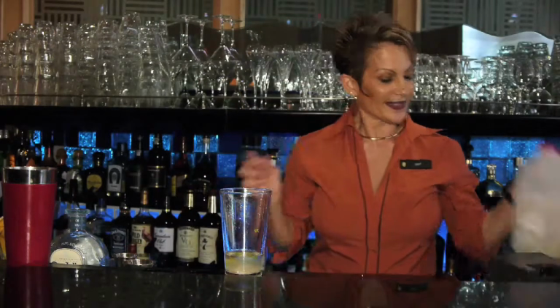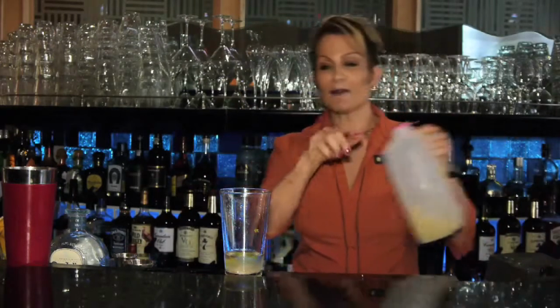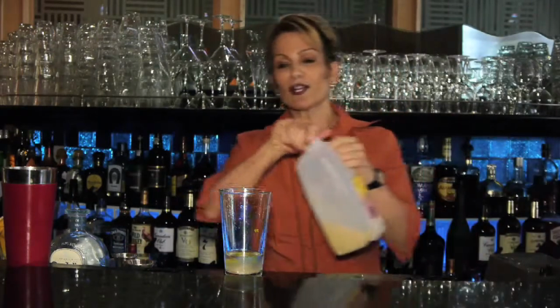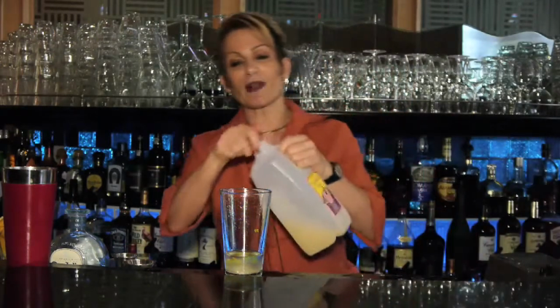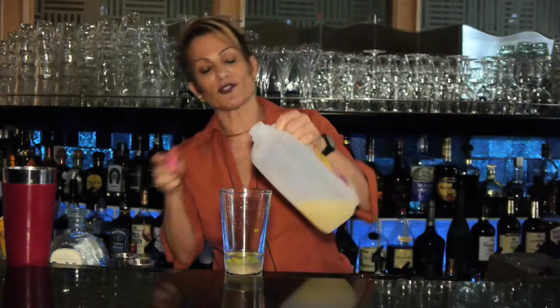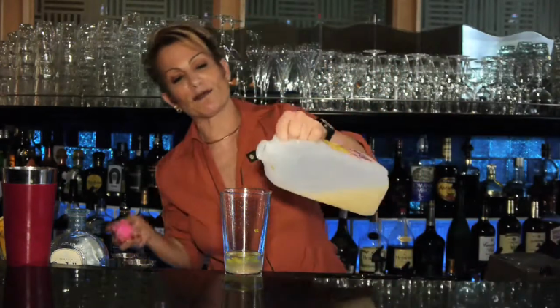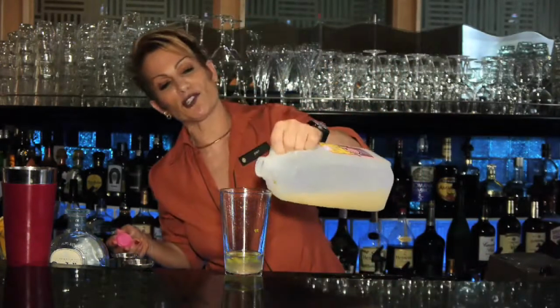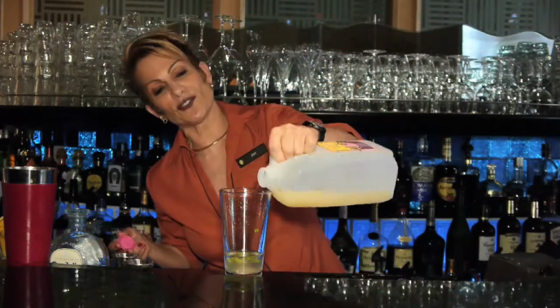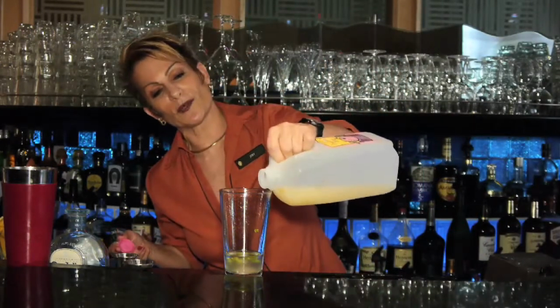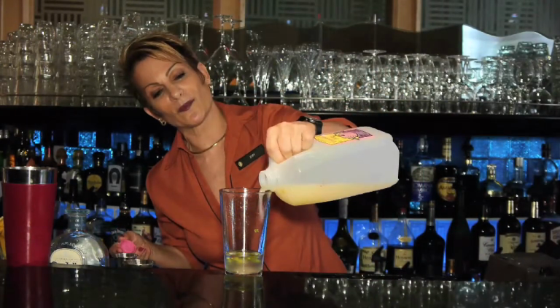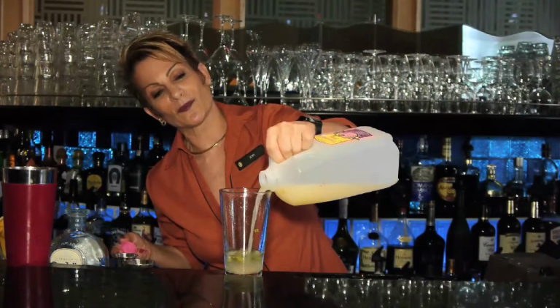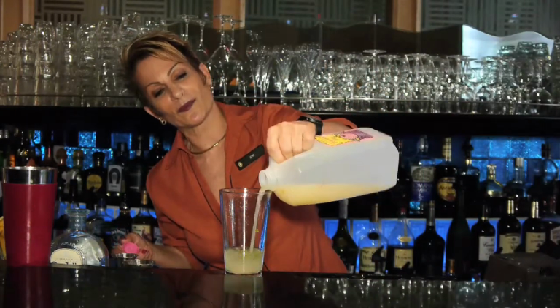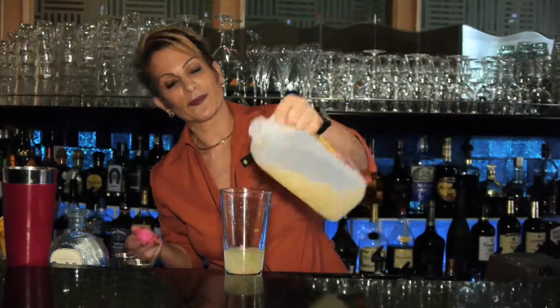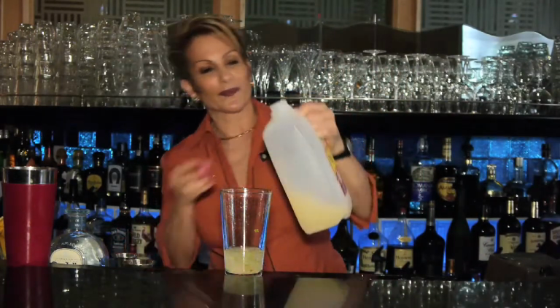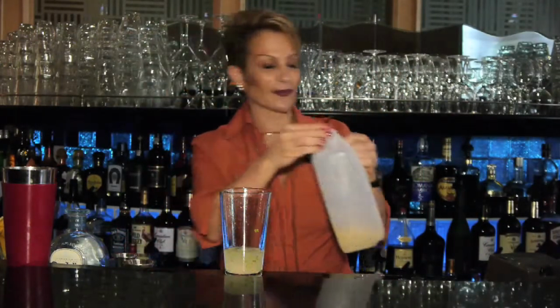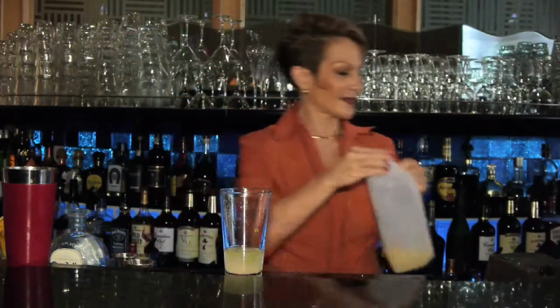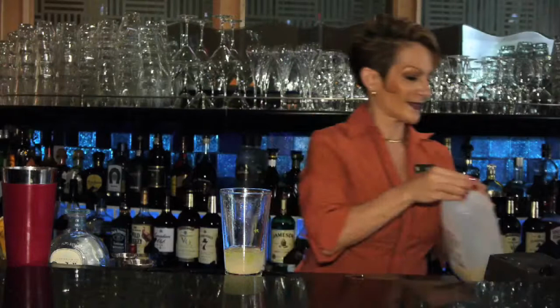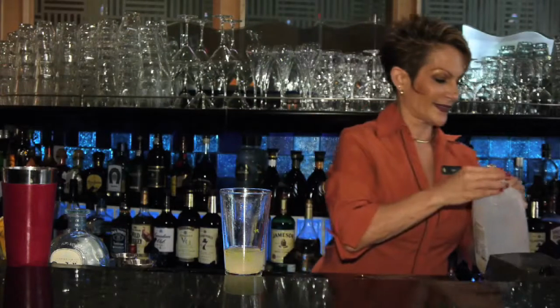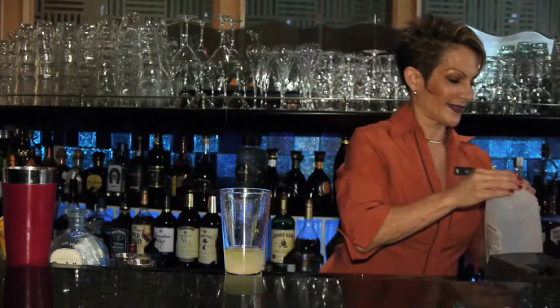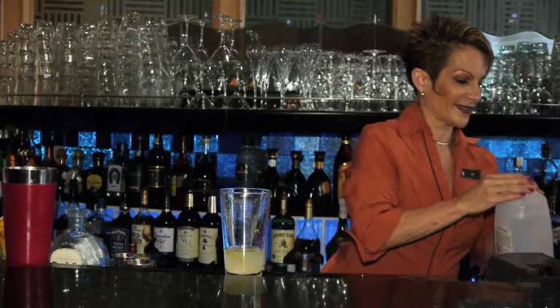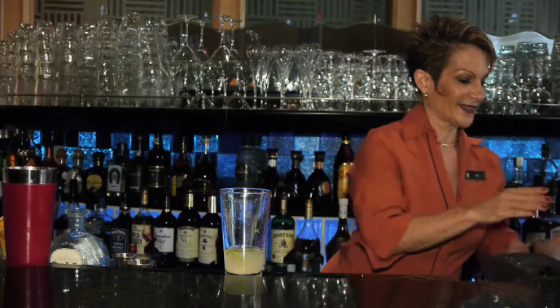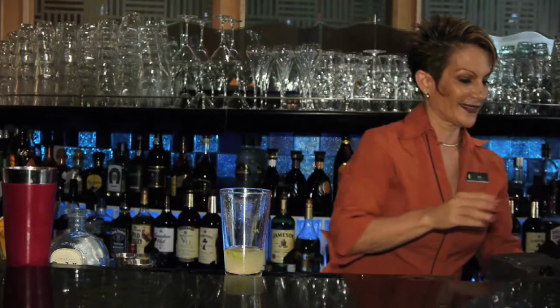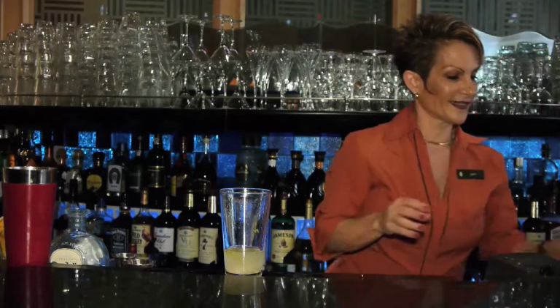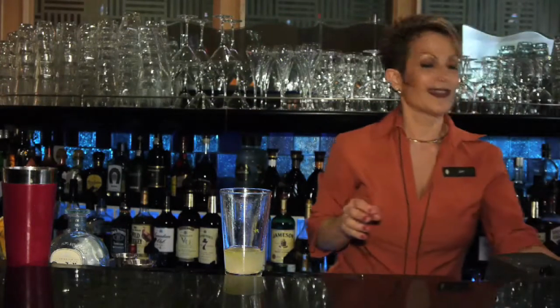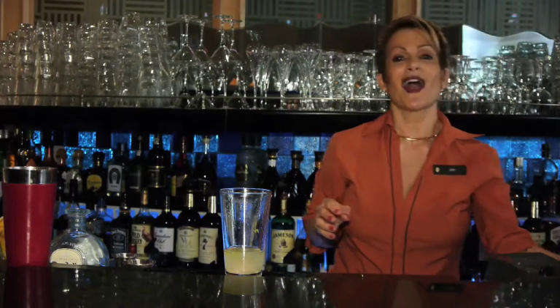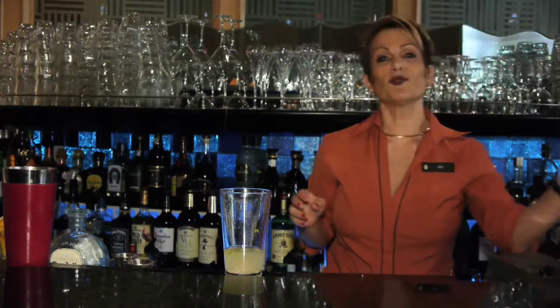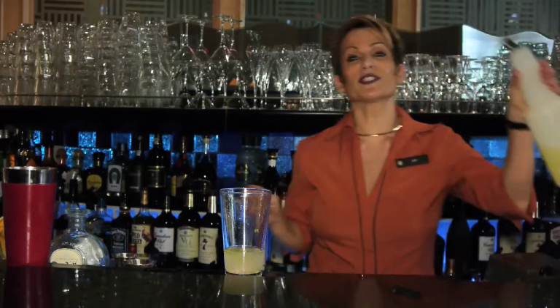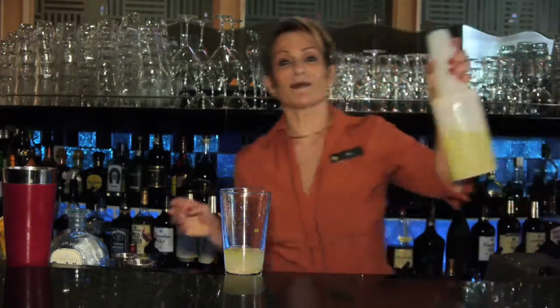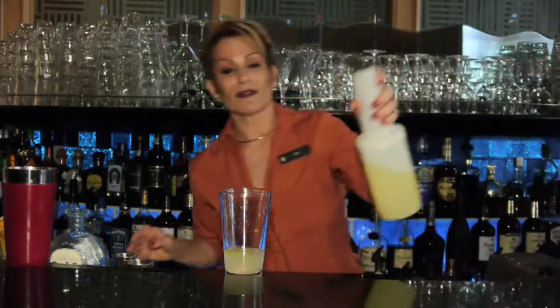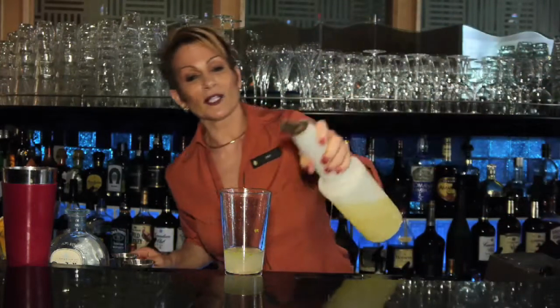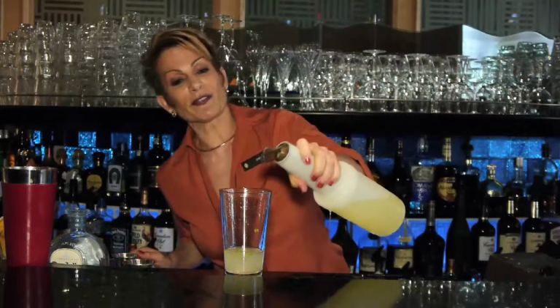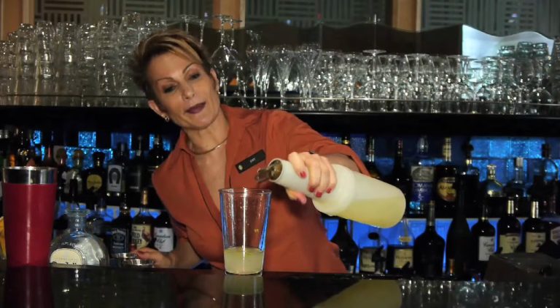I'm doing a splash of grapefruit juice and a little bit of lemonade.